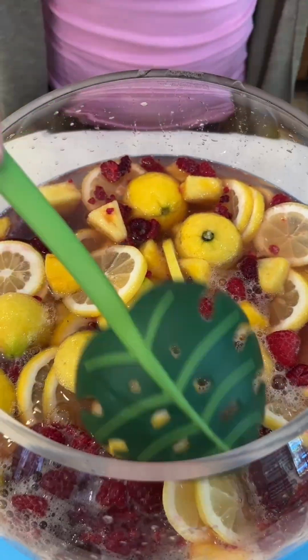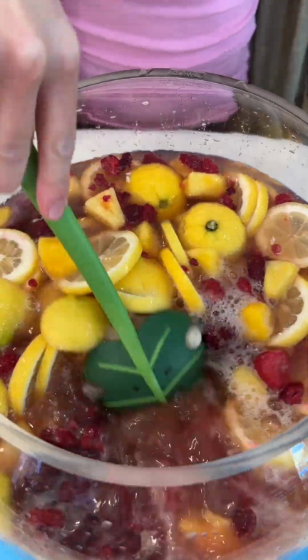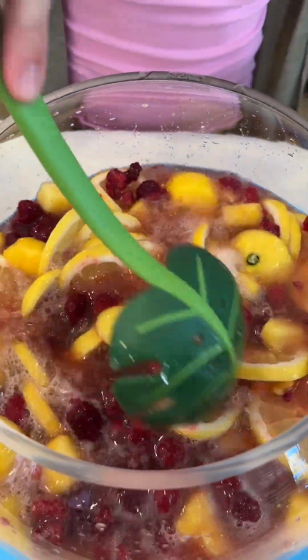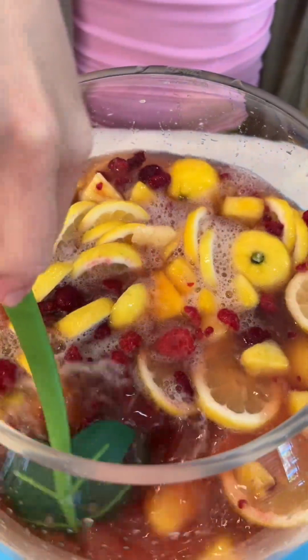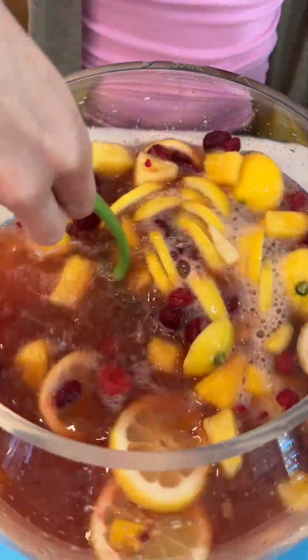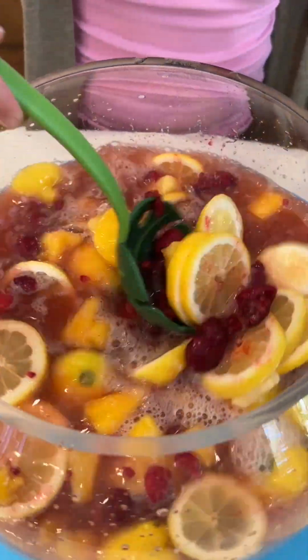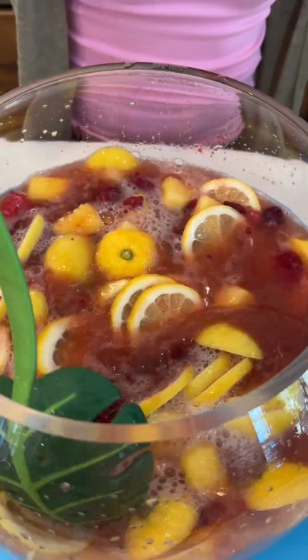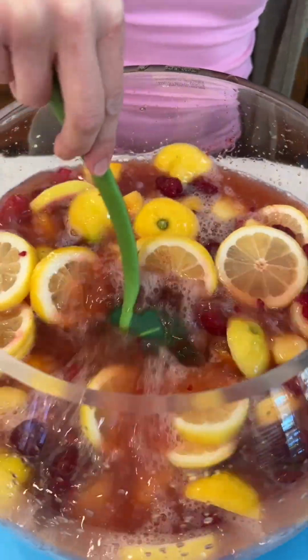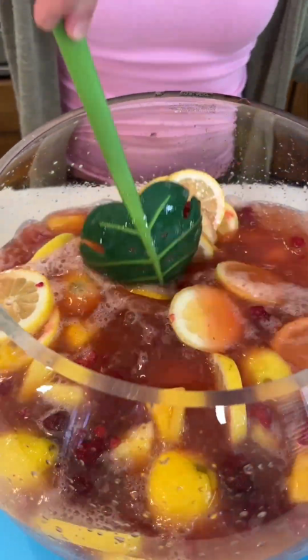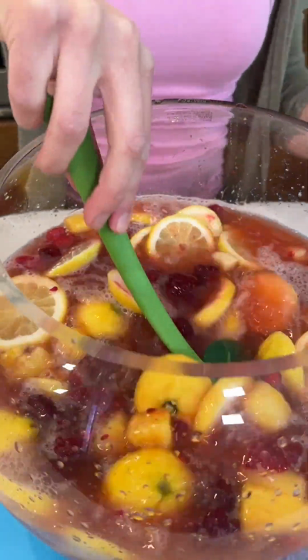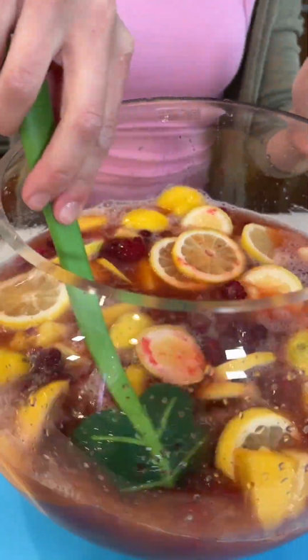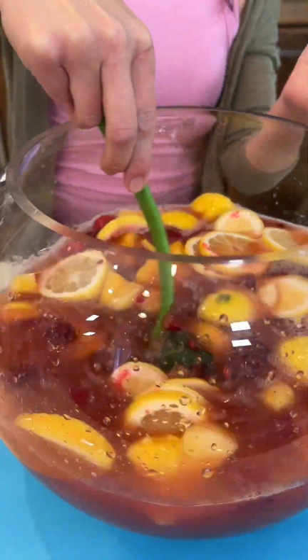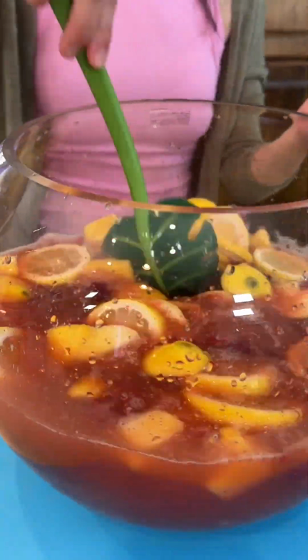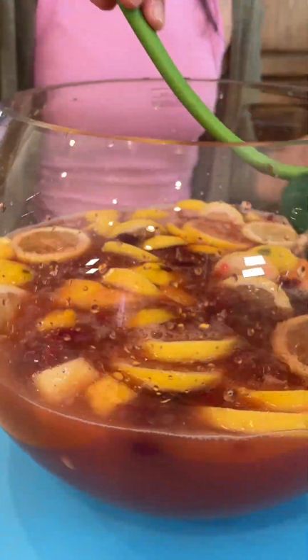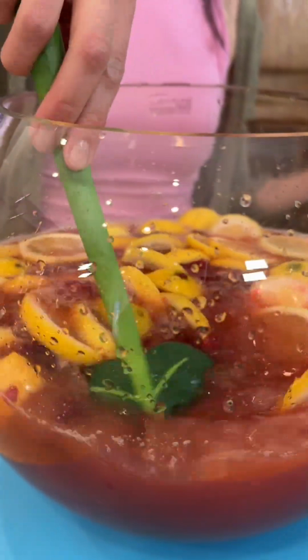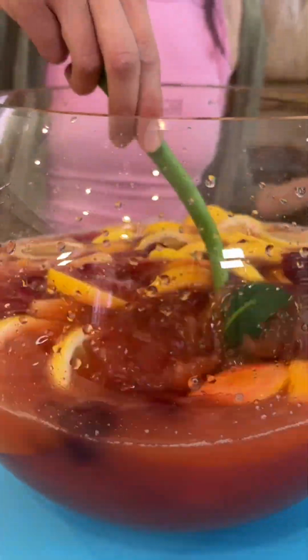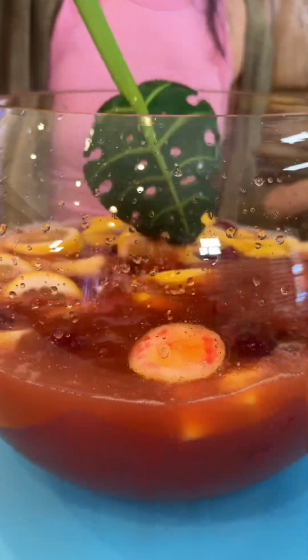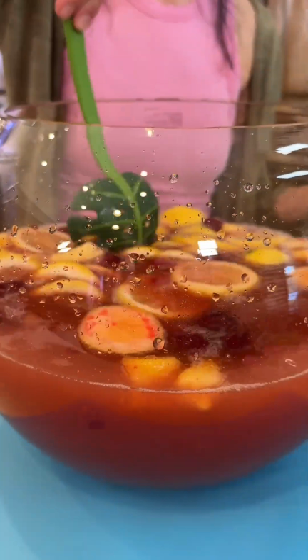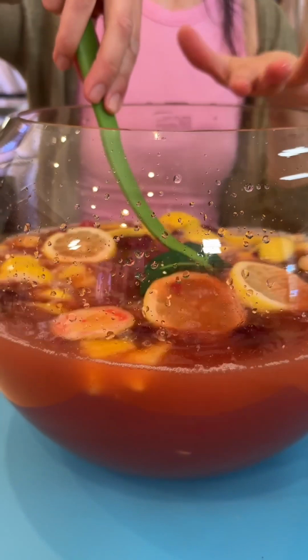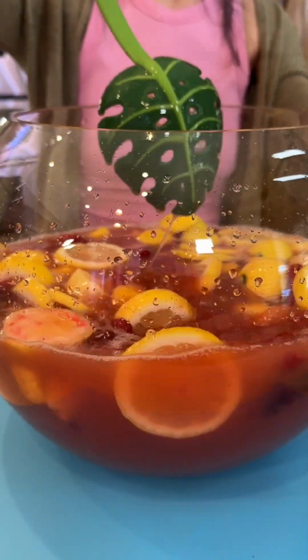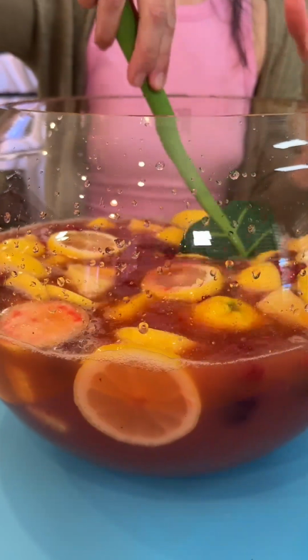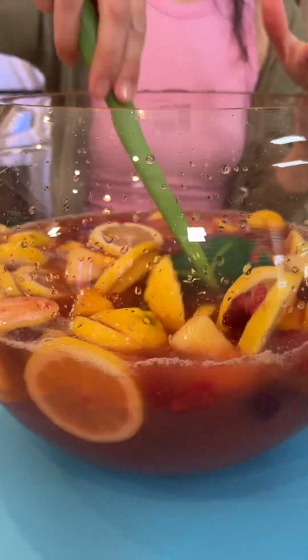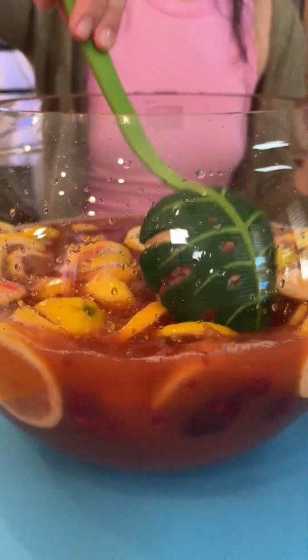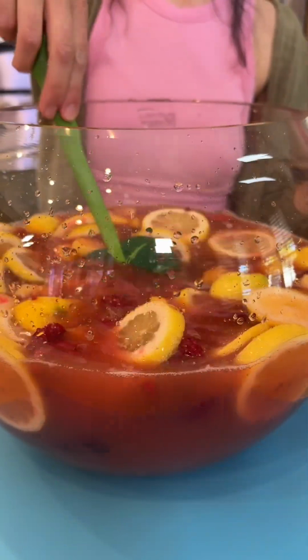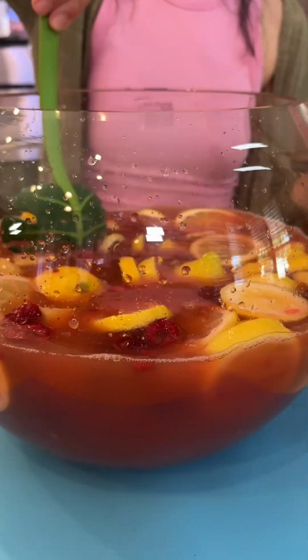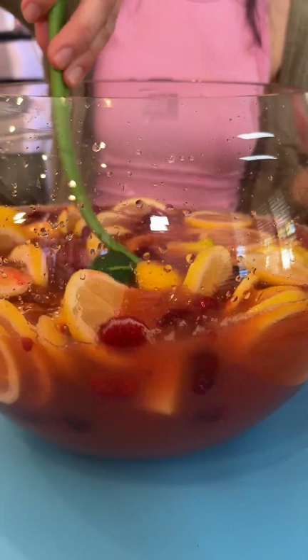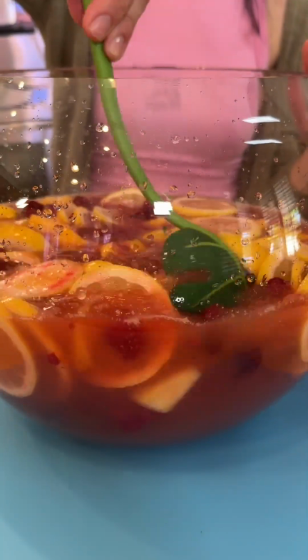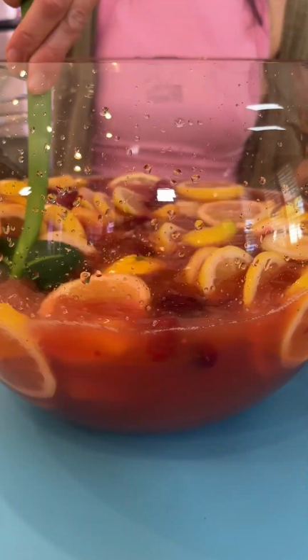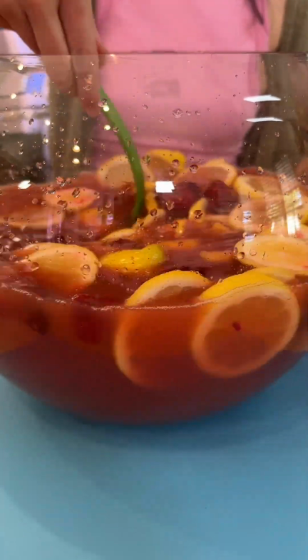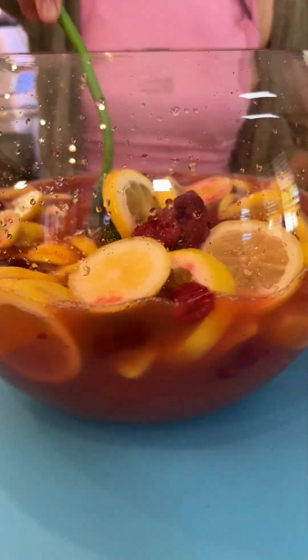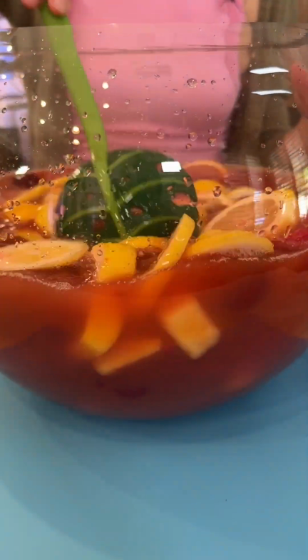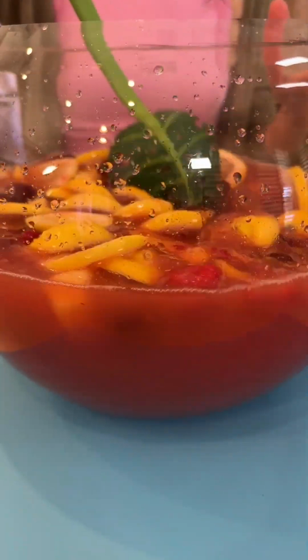All right, let's give this a nice stir. This is something that is so easy to put together right before a get together. You can throw in some ice cubes if you'd like and just really make it fabulous. Wow, this smells incredible.